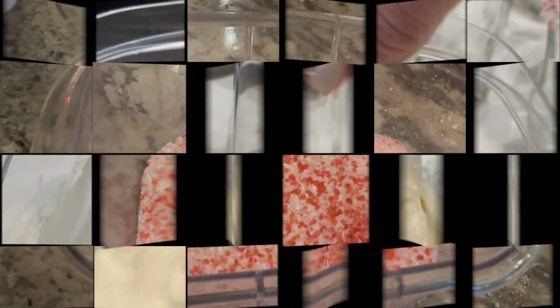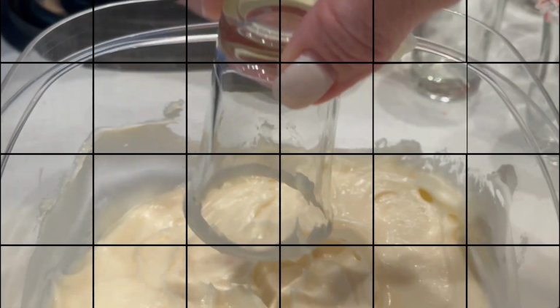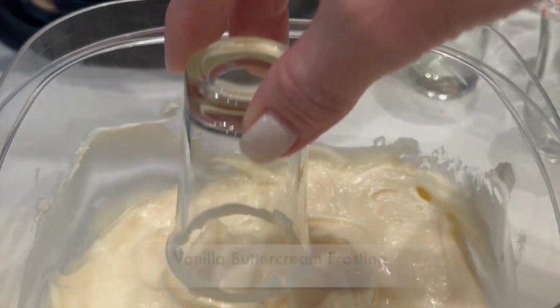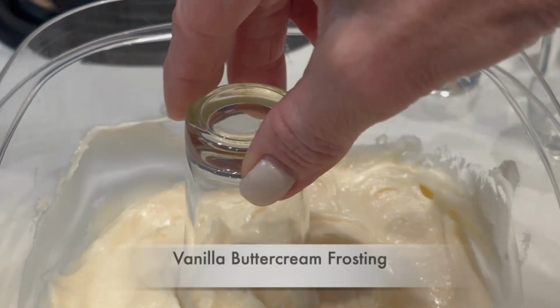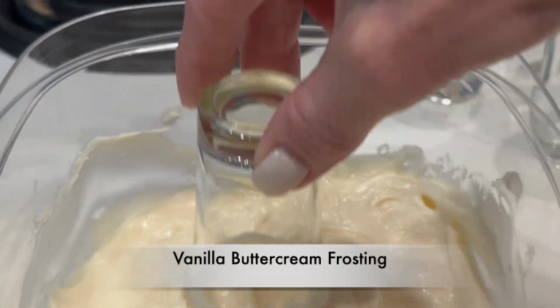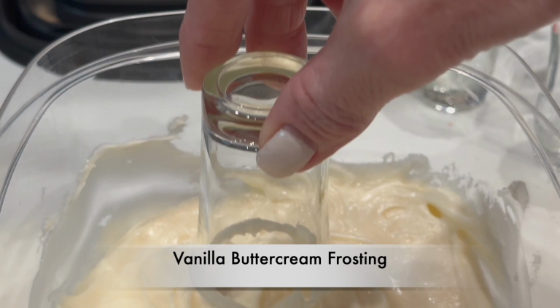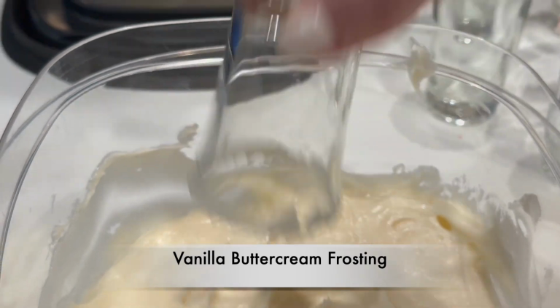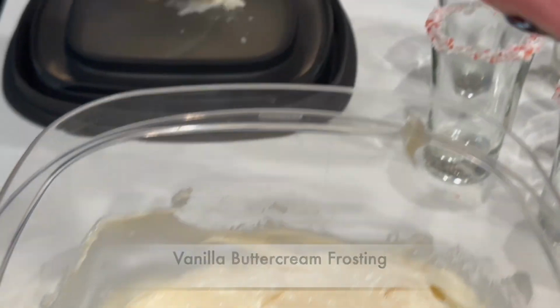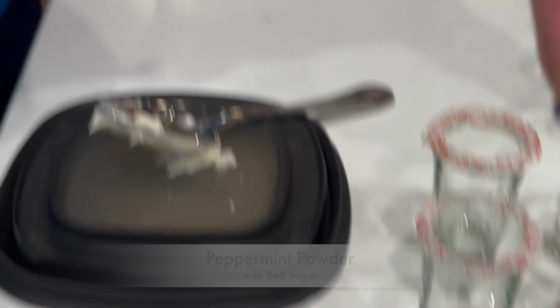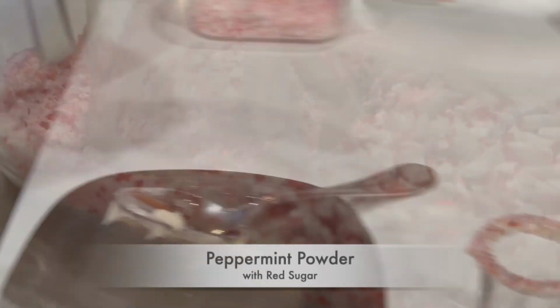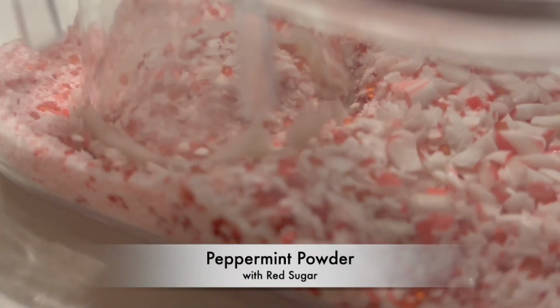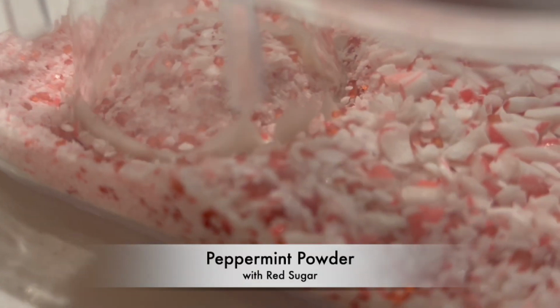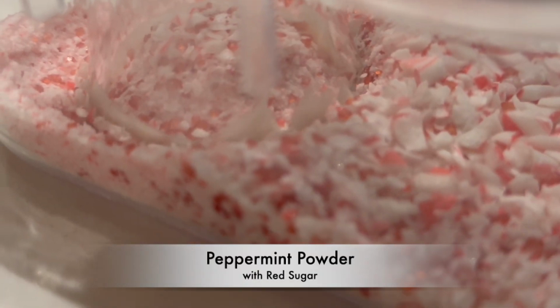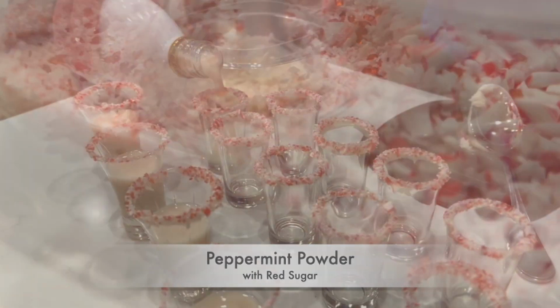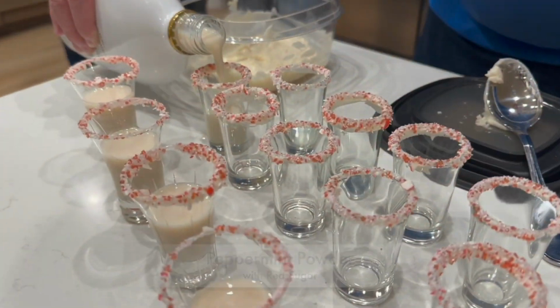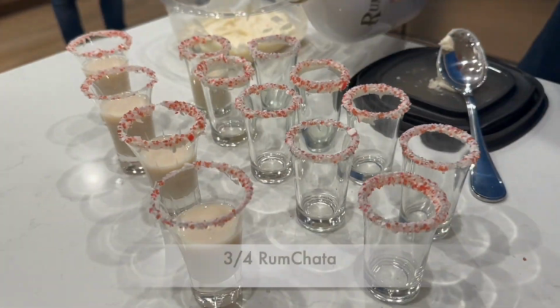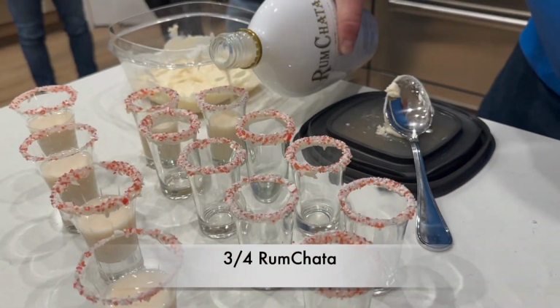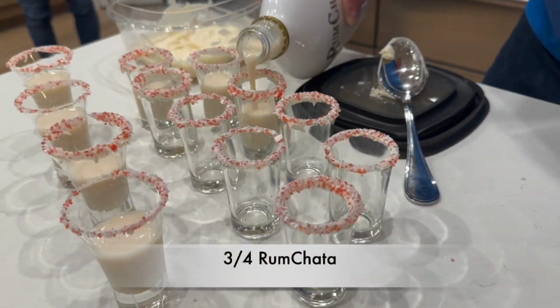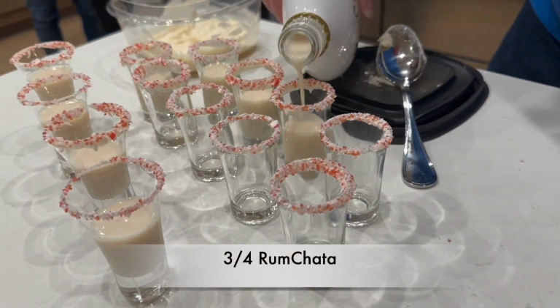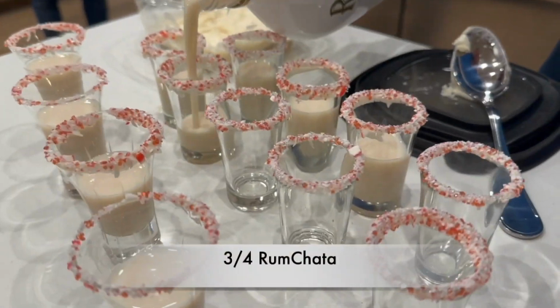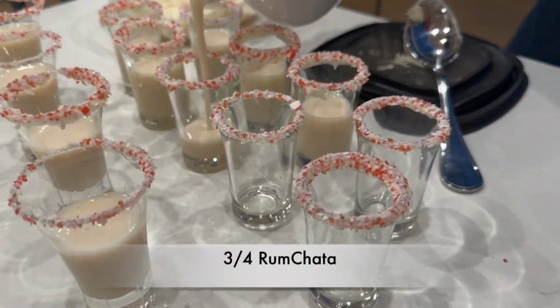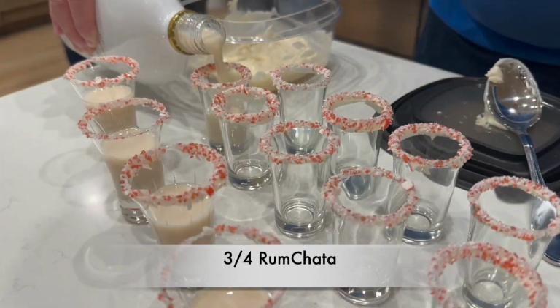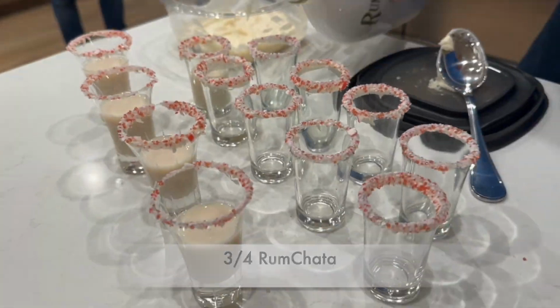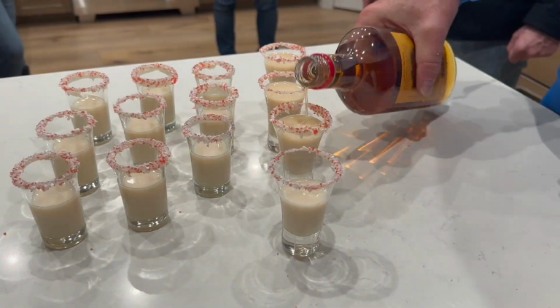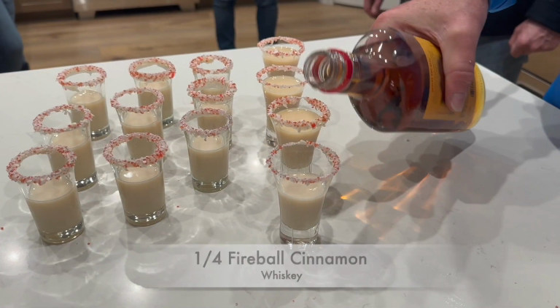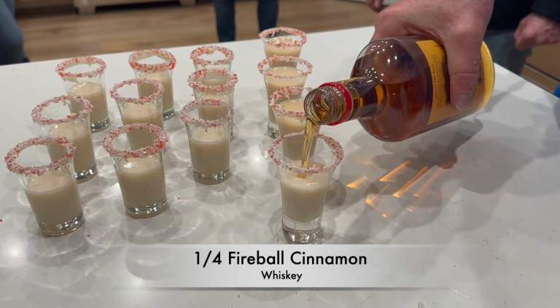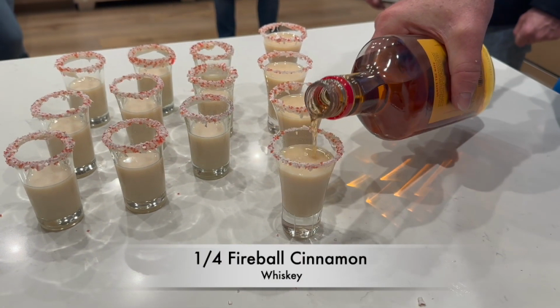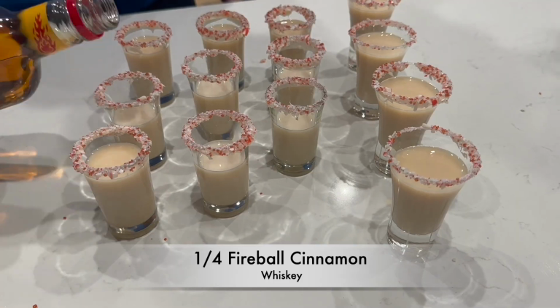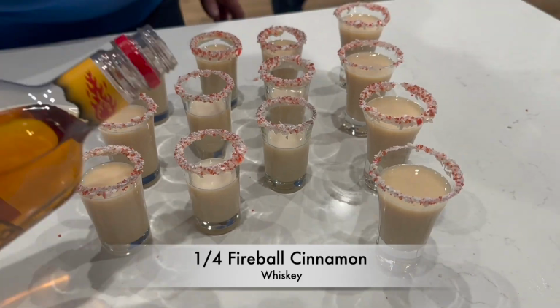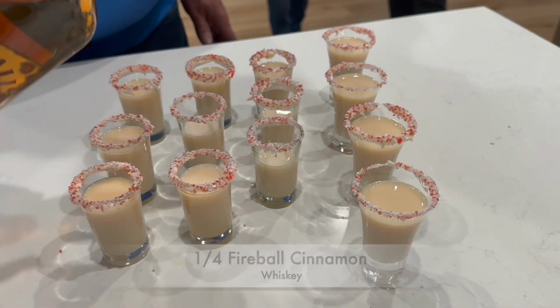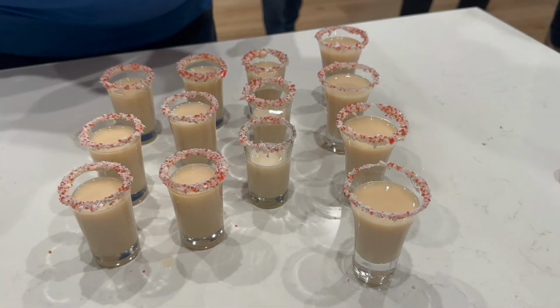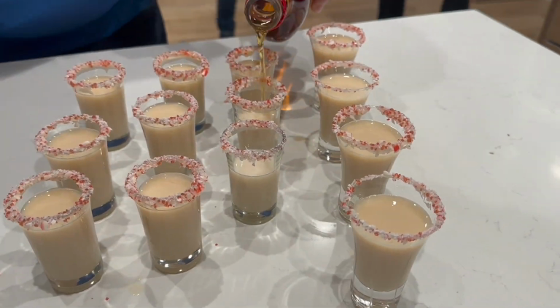Just dip the rims in the vanilla buttercream frosting, dip in the peppermint powder with sugar, fill three-fourths full of rum chata, and top with one-fourth of fireball cinnamon whiskey.